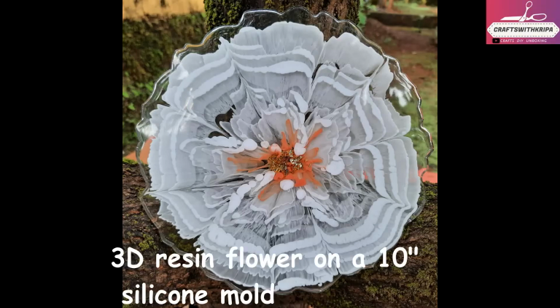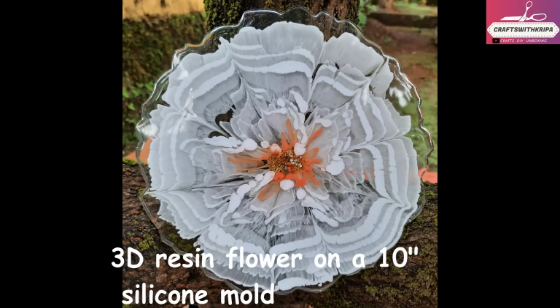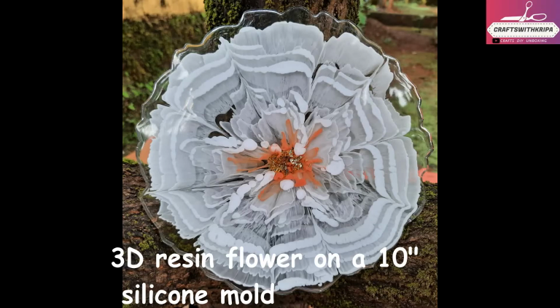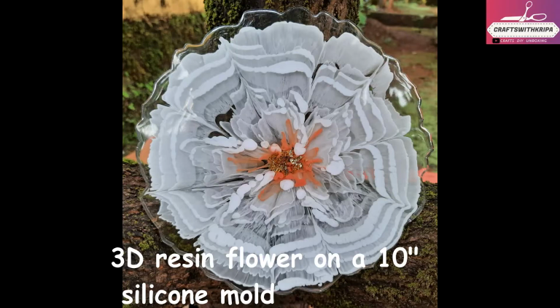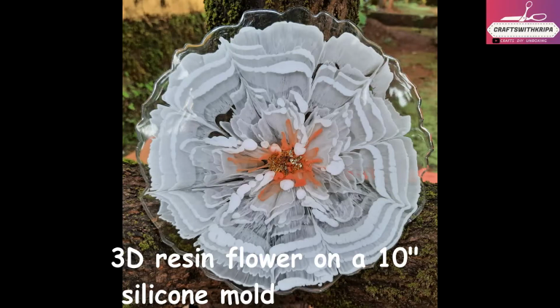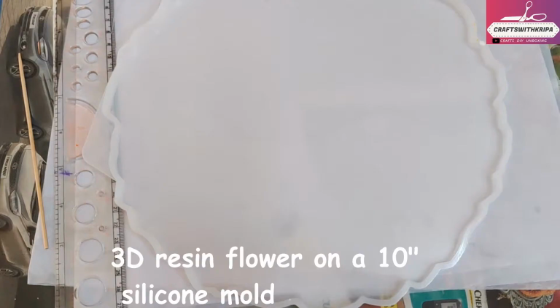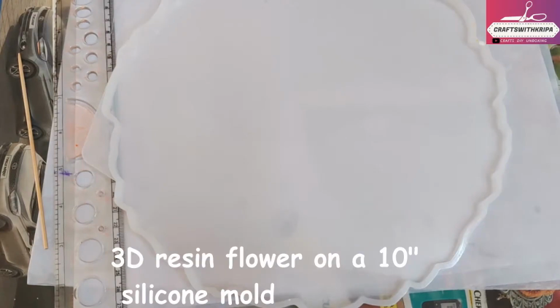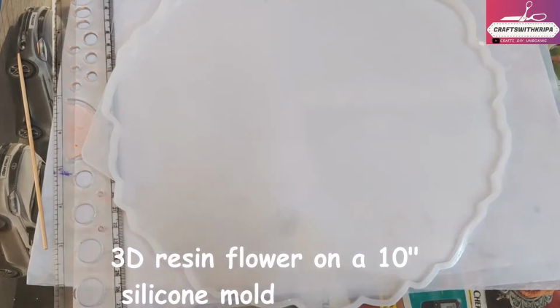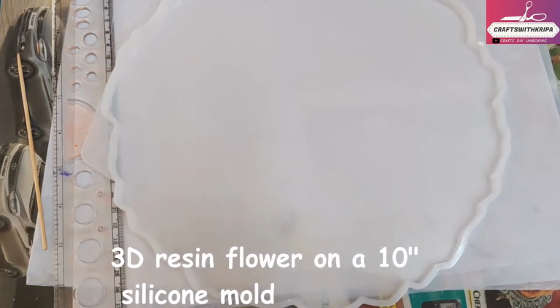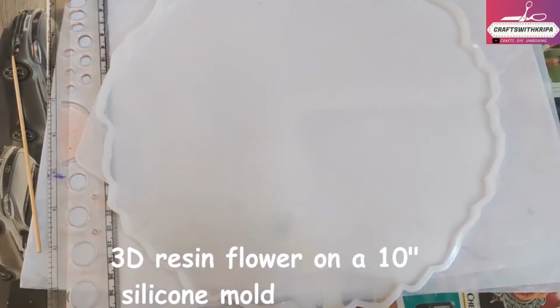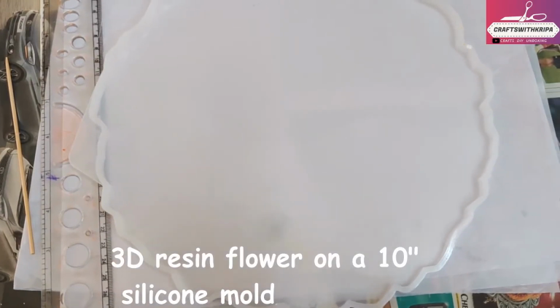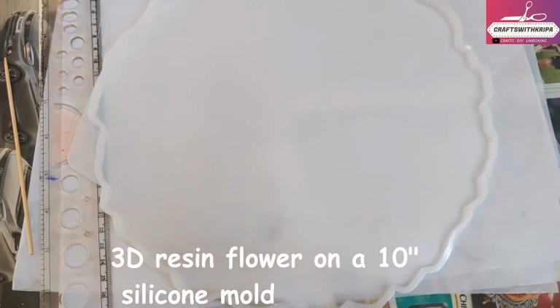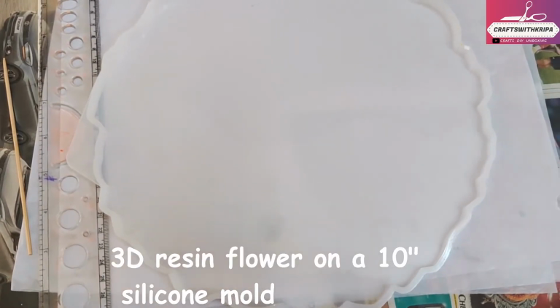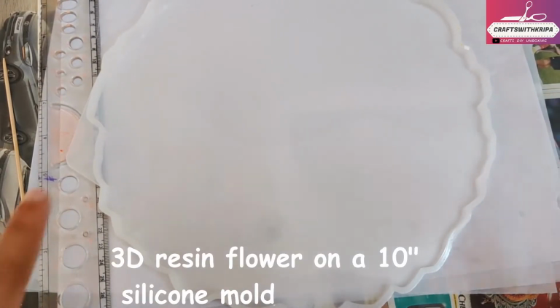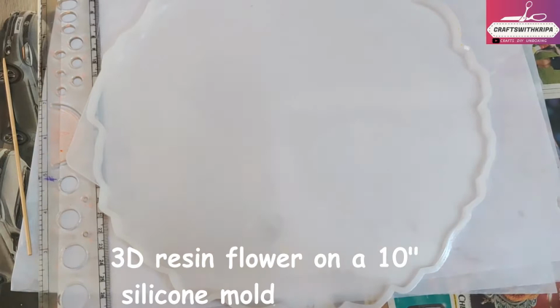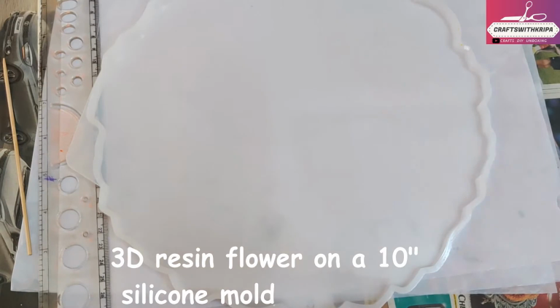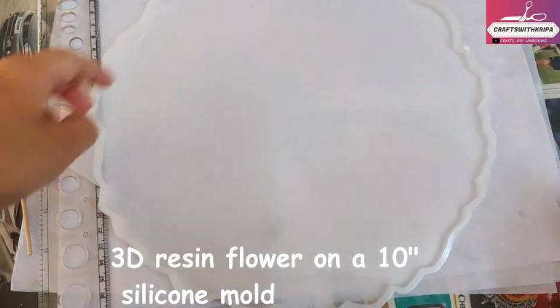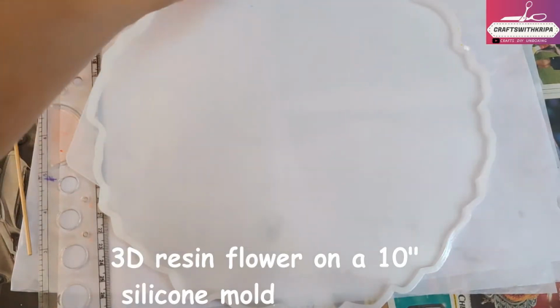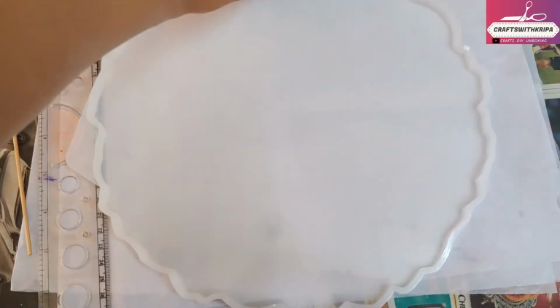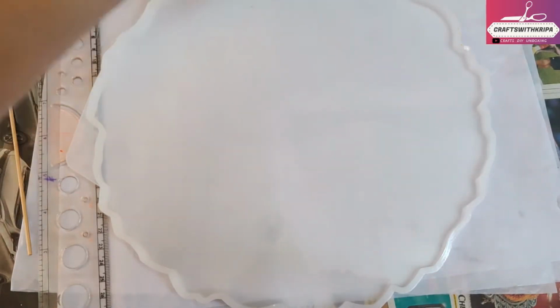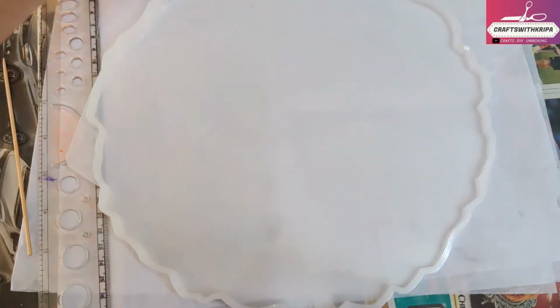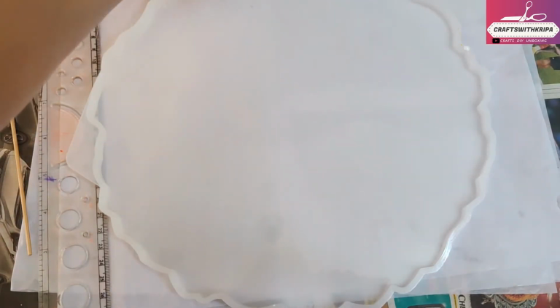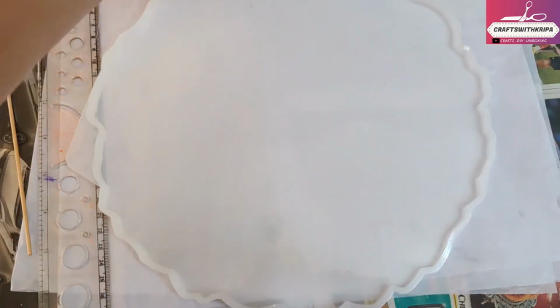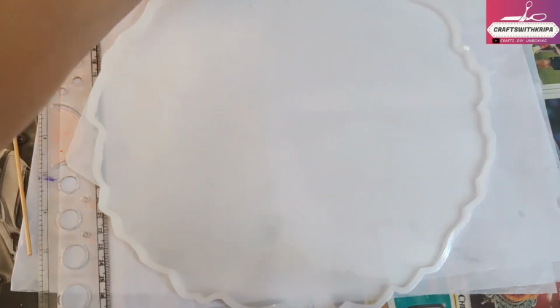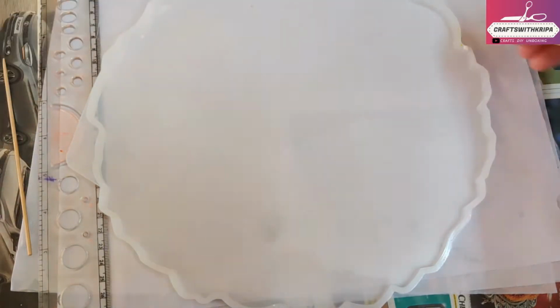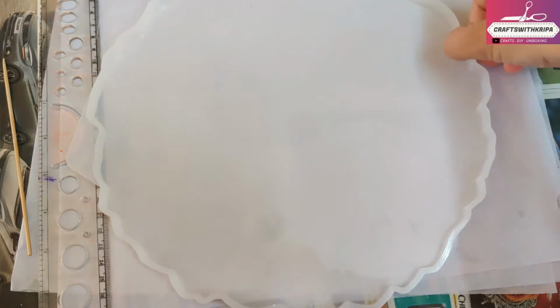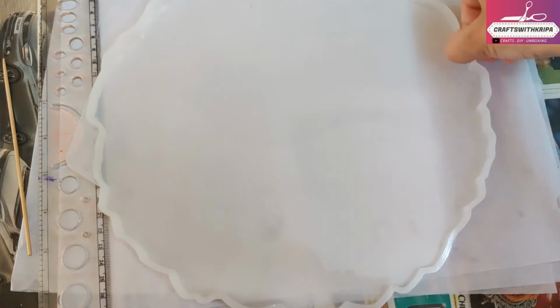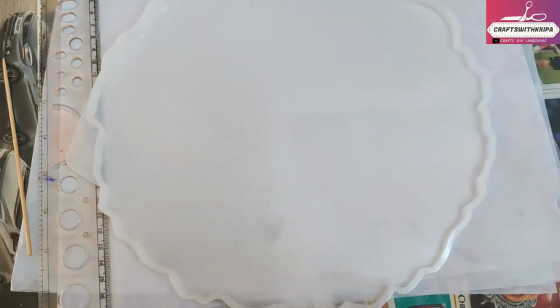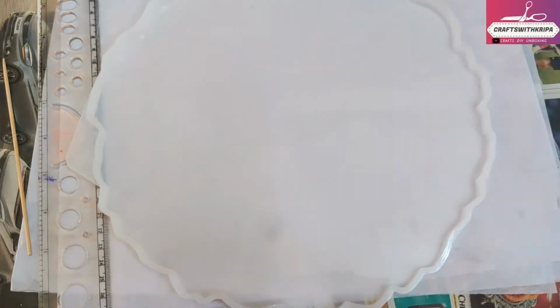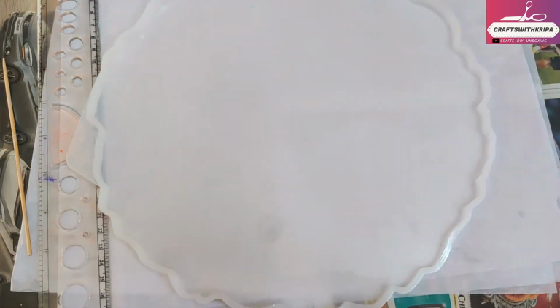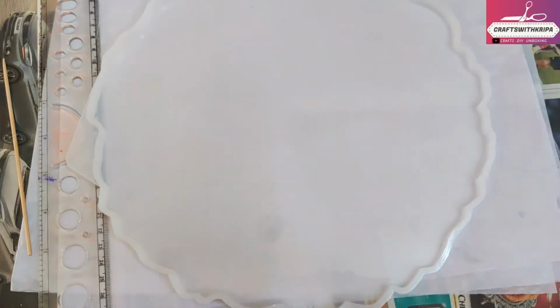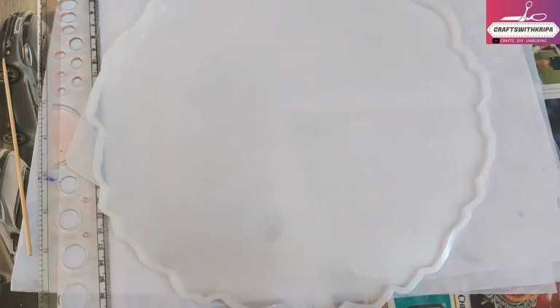Hello everyone, hope you're doing wonderful today. Welcome to another video. In today's video we're going to be making the 3D resin flower on this 10 inch silicone mold.